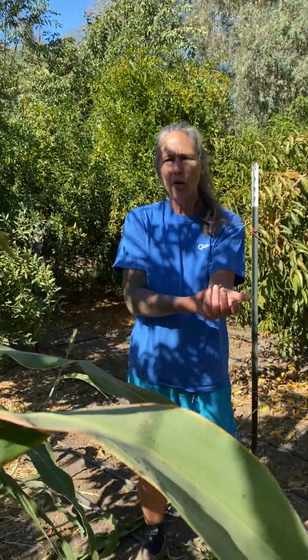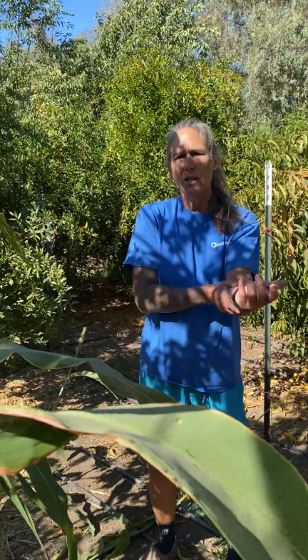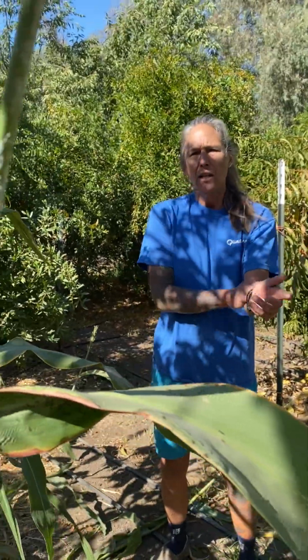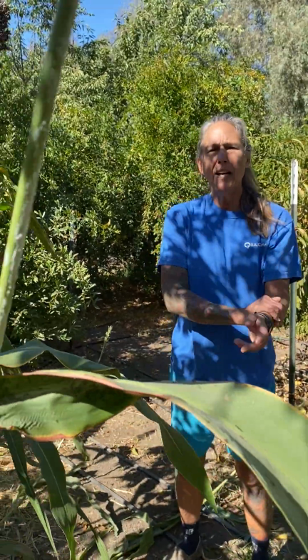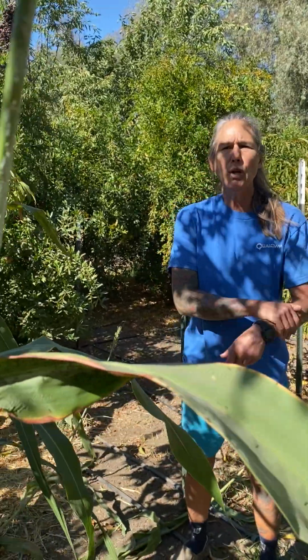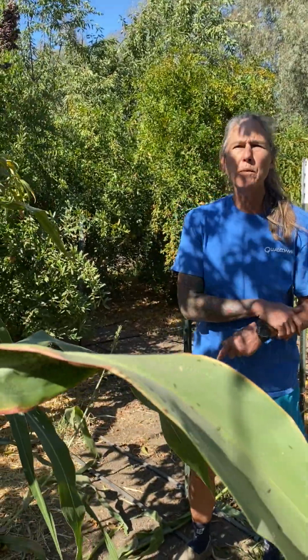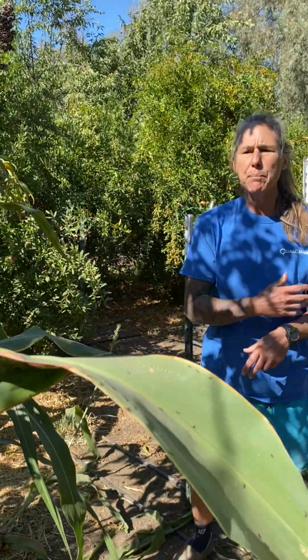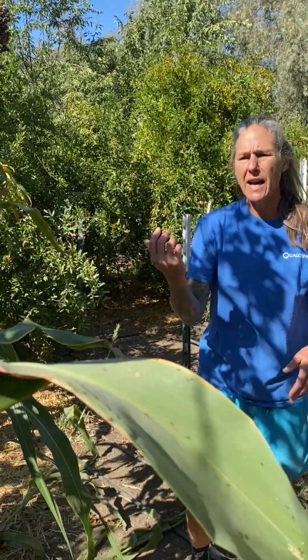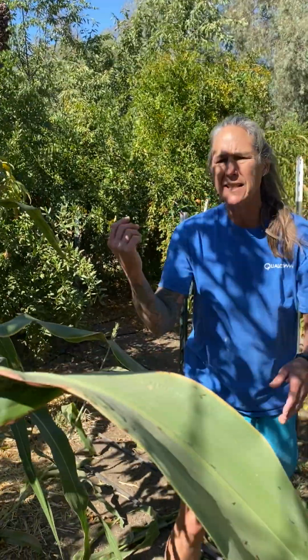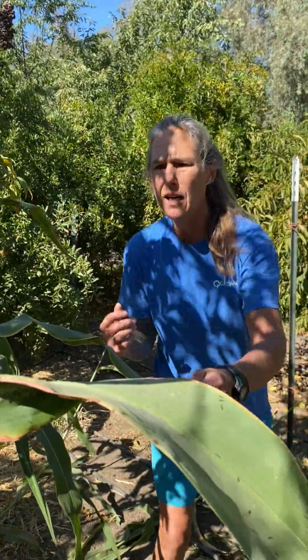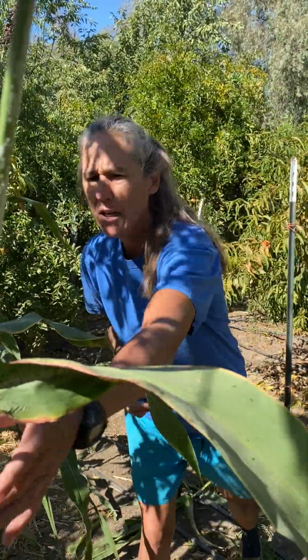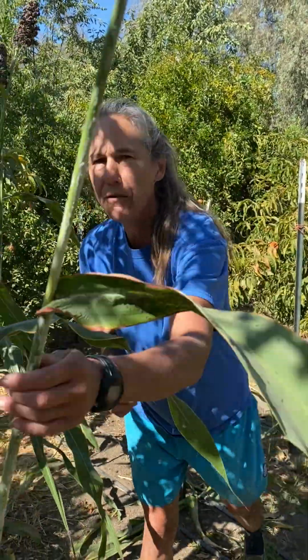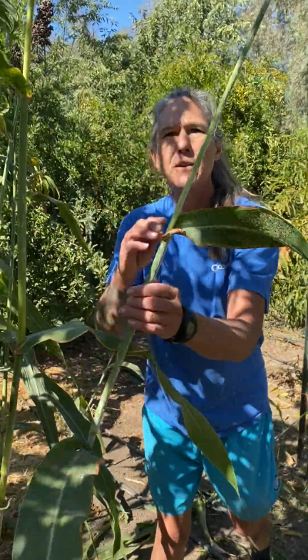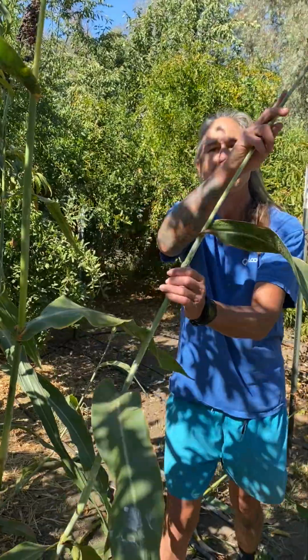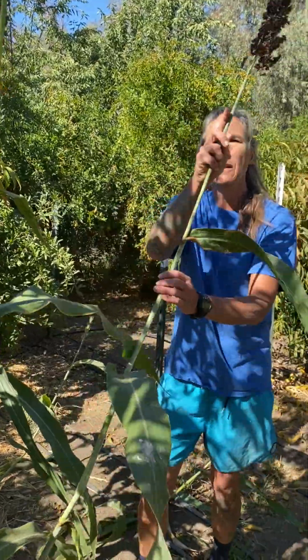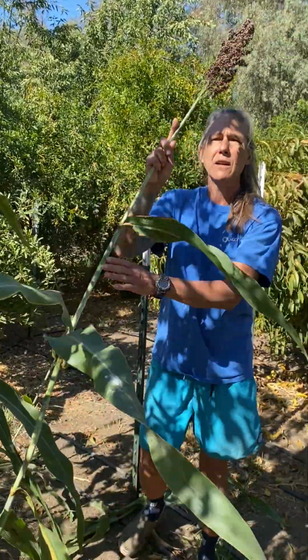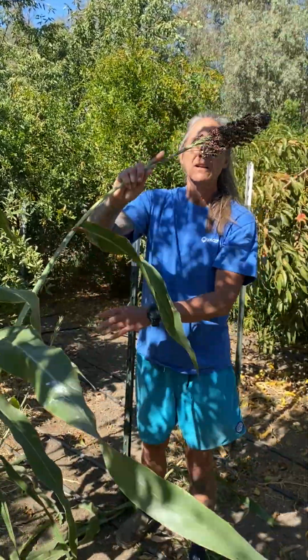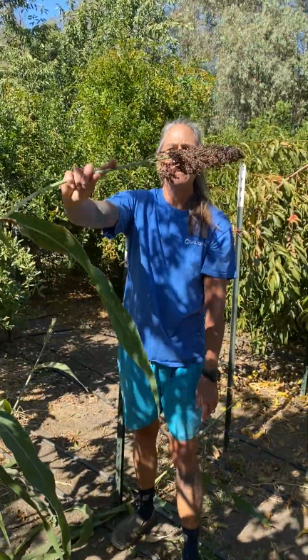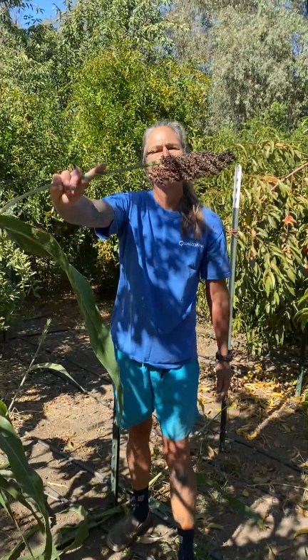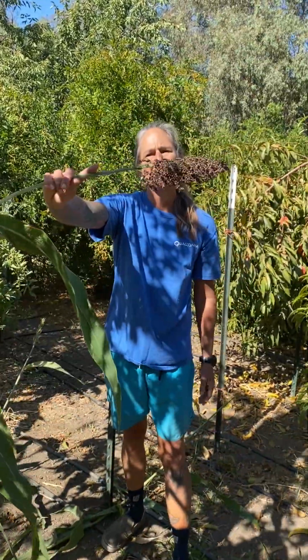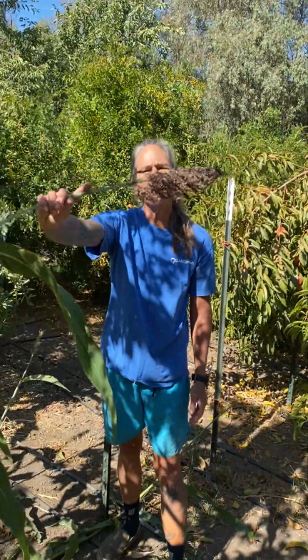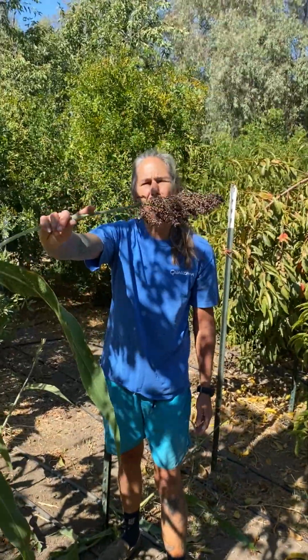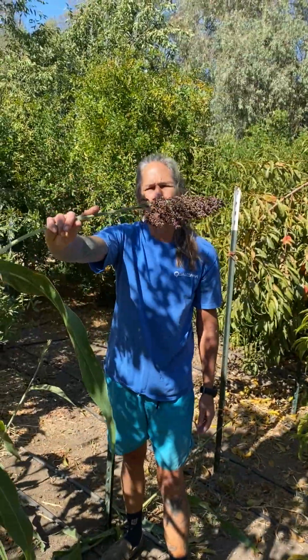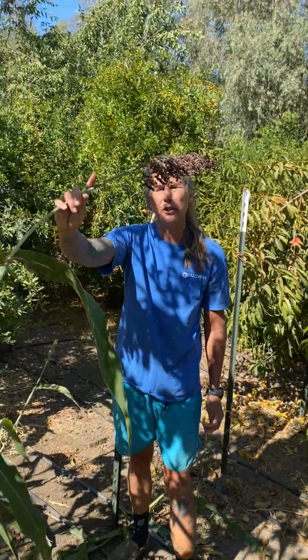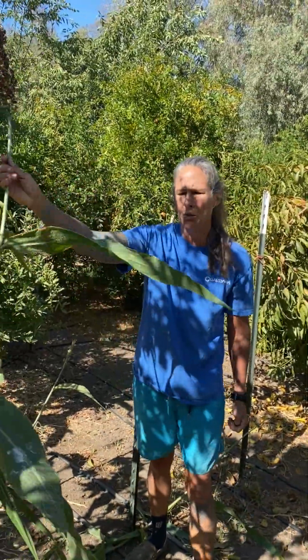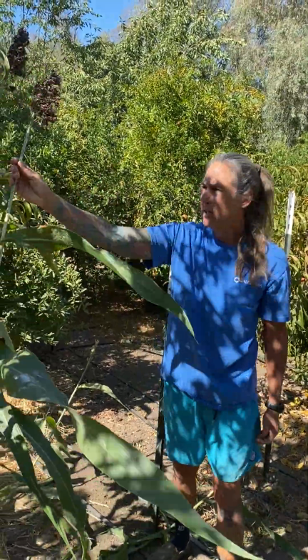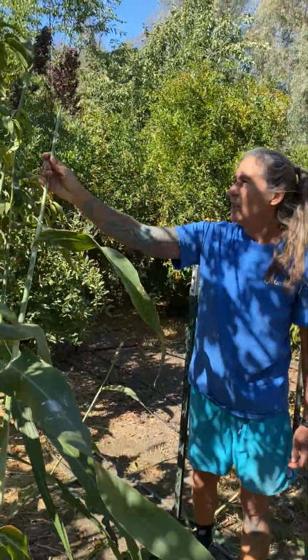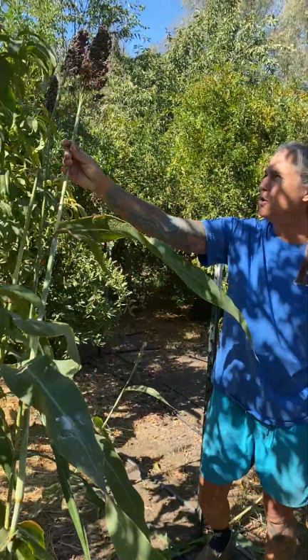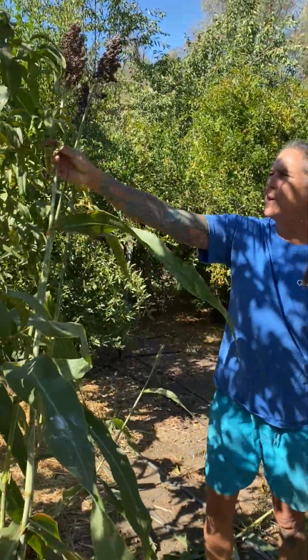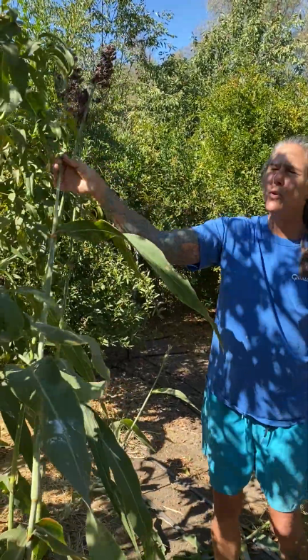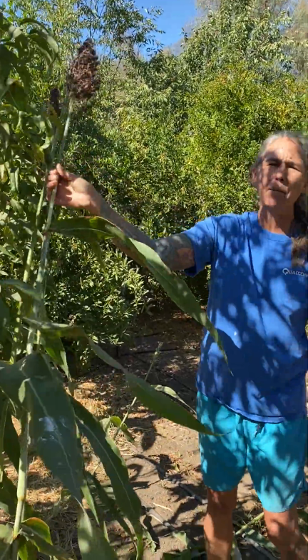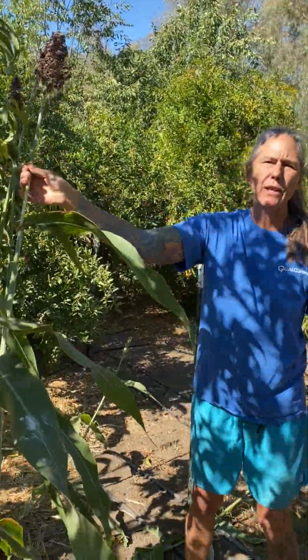I thought I'd do a quick blip of sorghum for you. Who's growing sorghum out there?